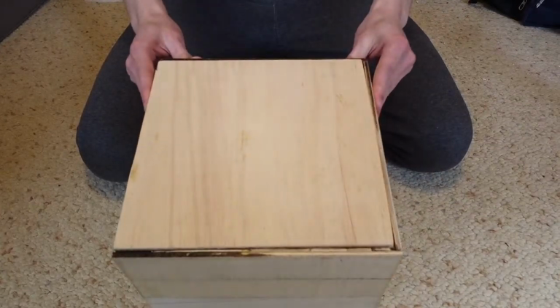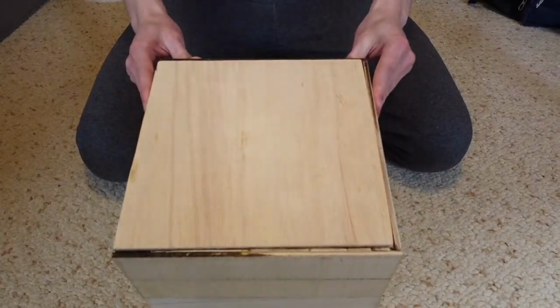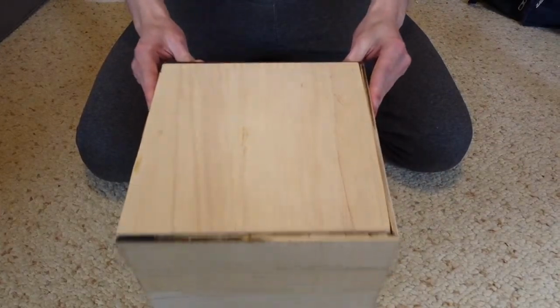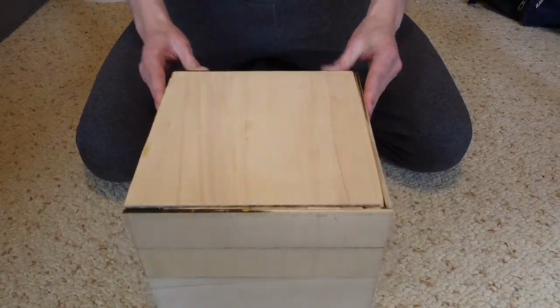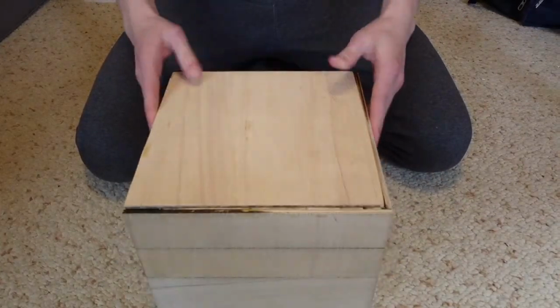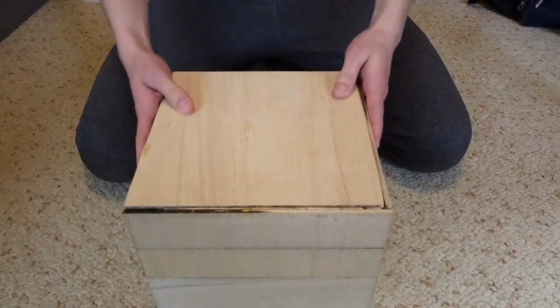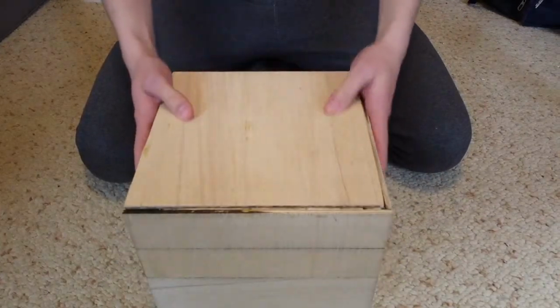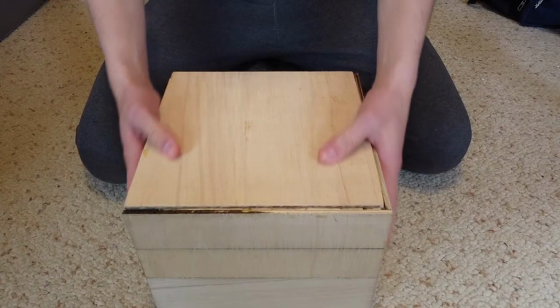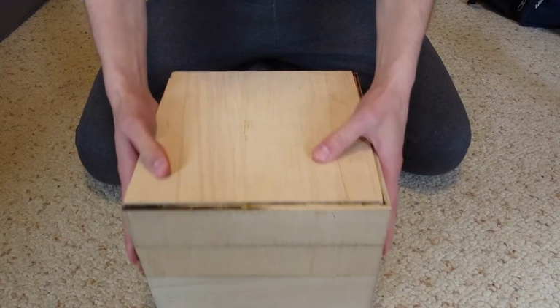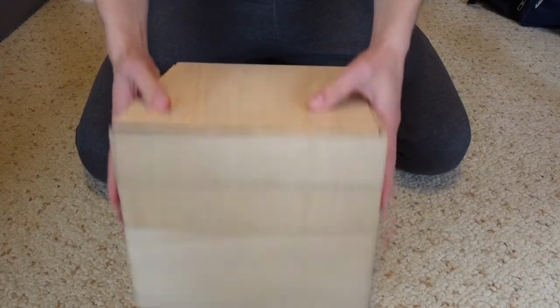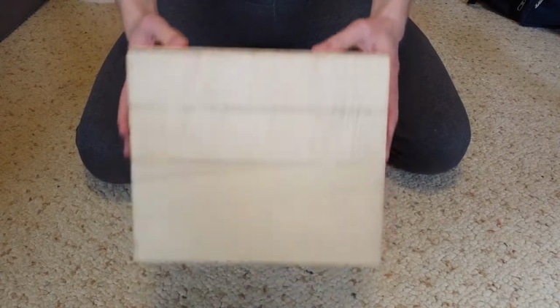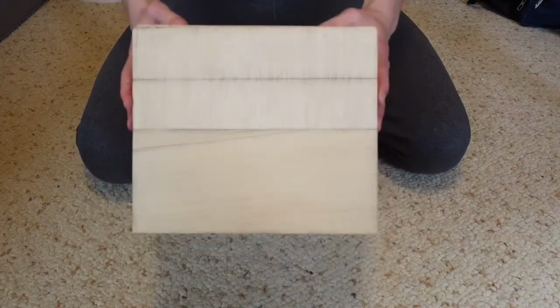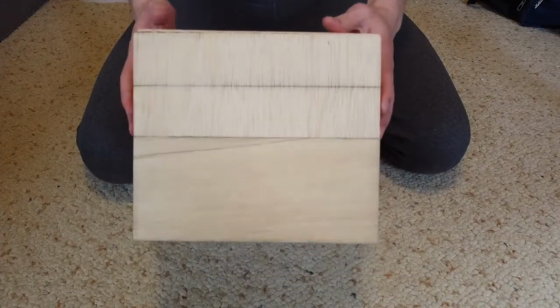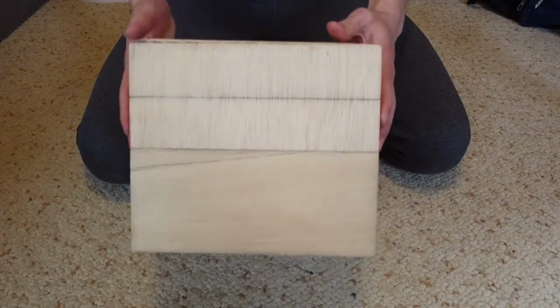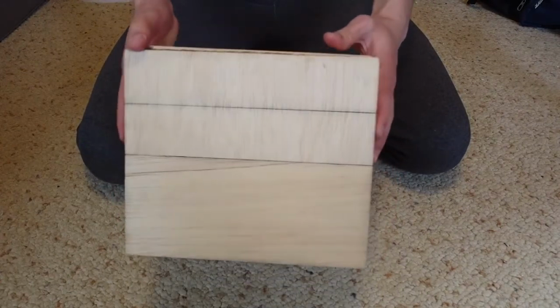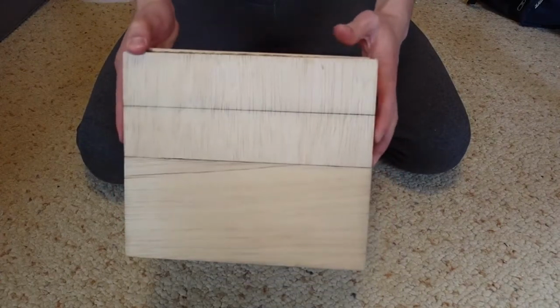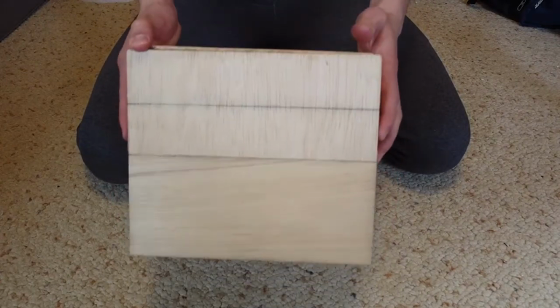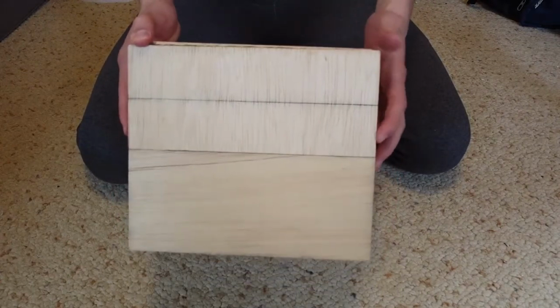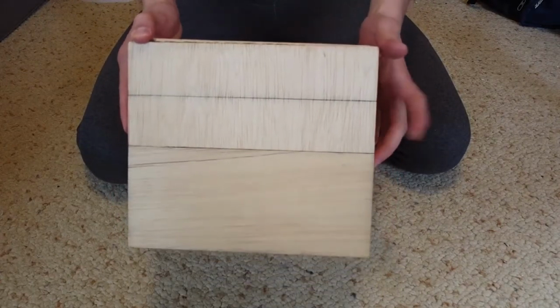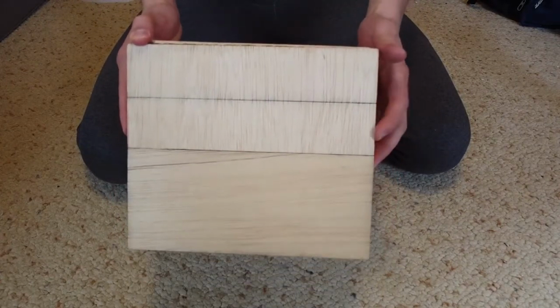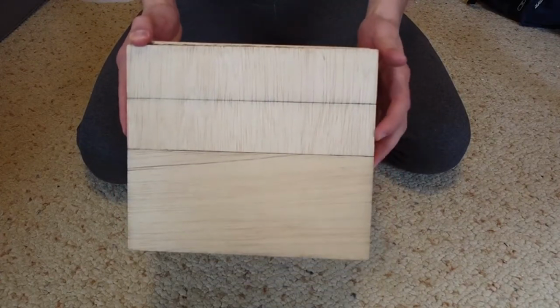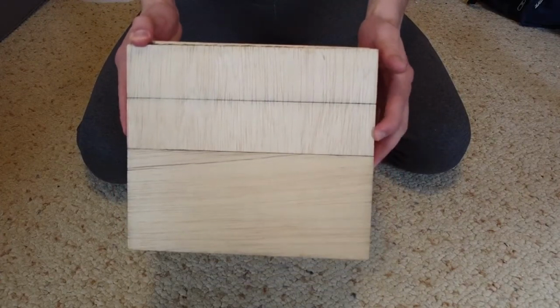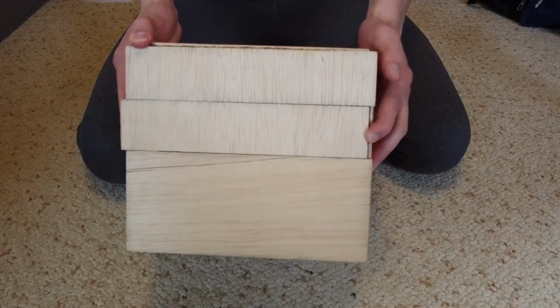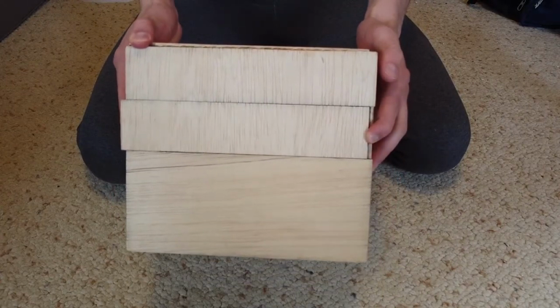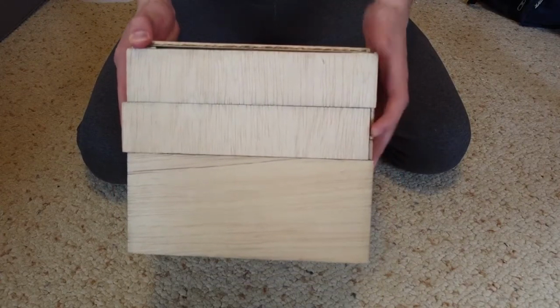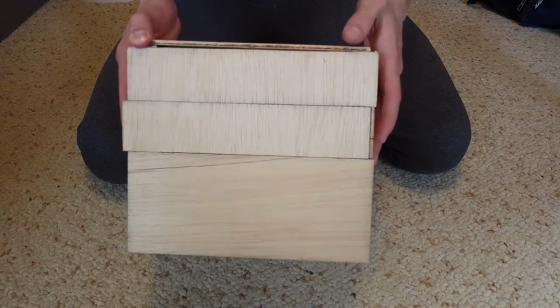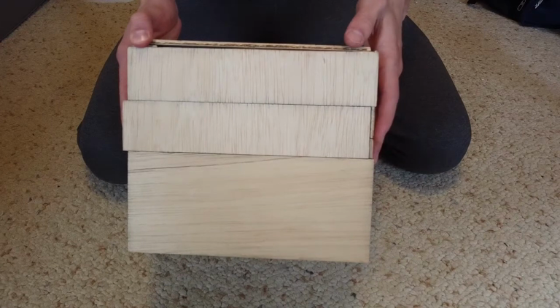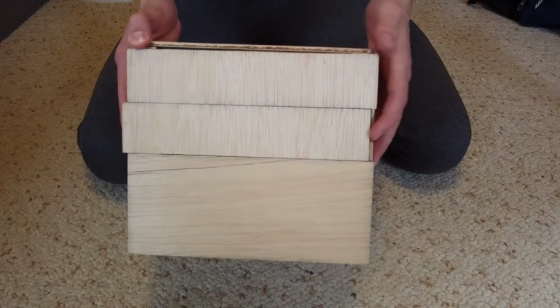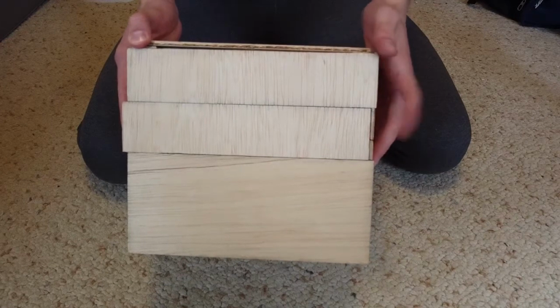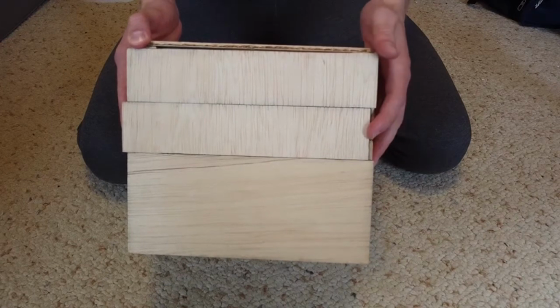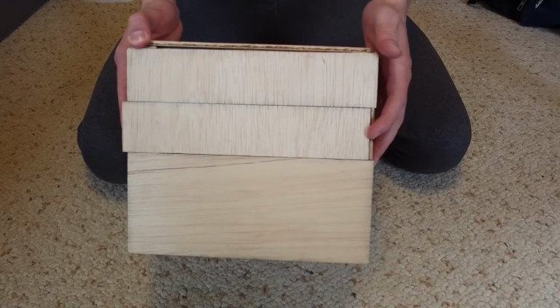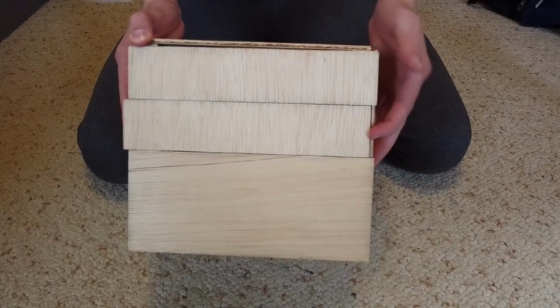So I'm going to start on the side here, and we're going to push that middle piece in, slide the panel down, and repeat the process.